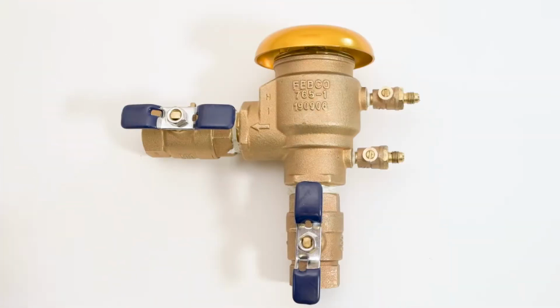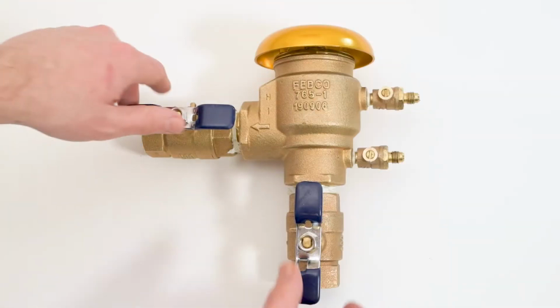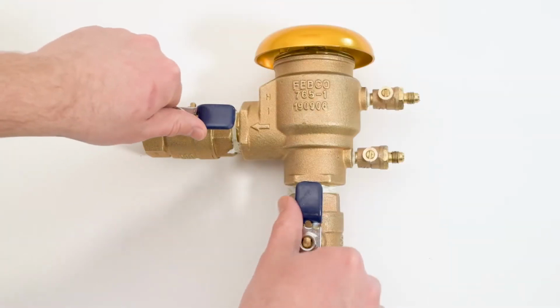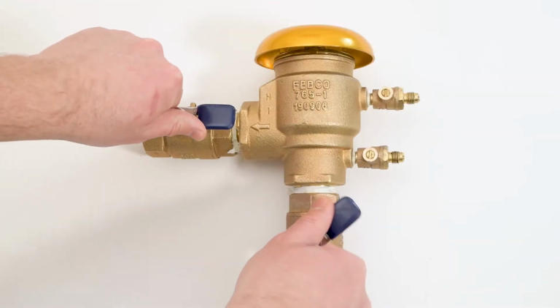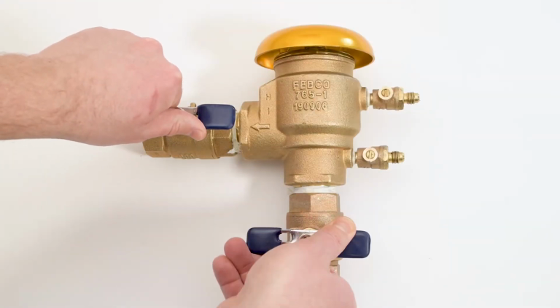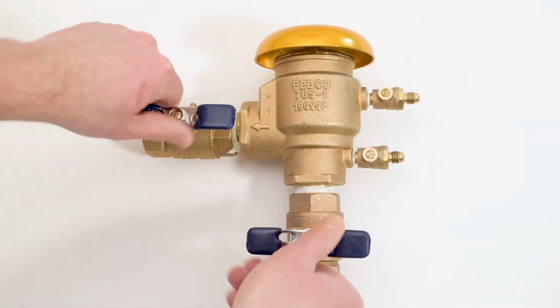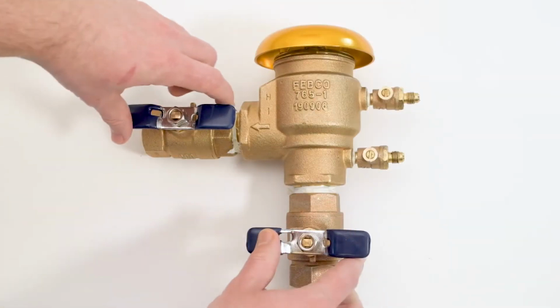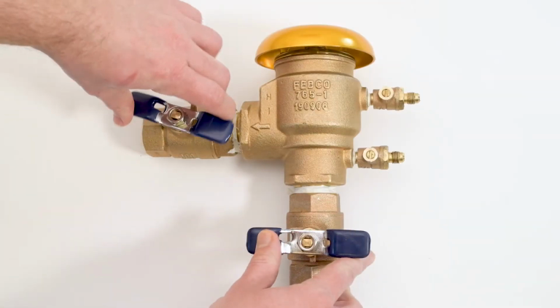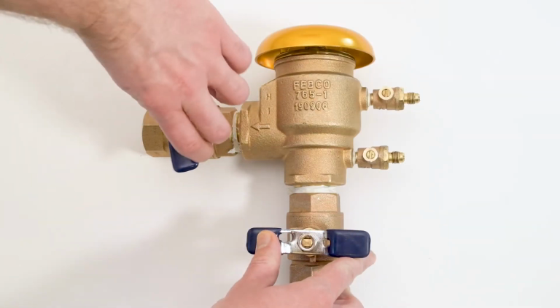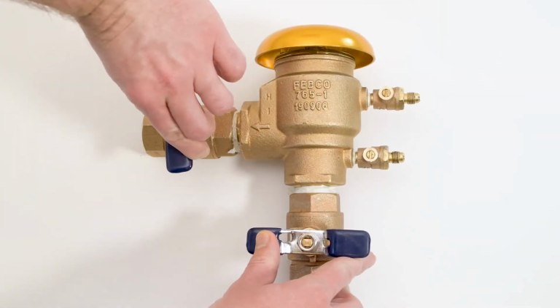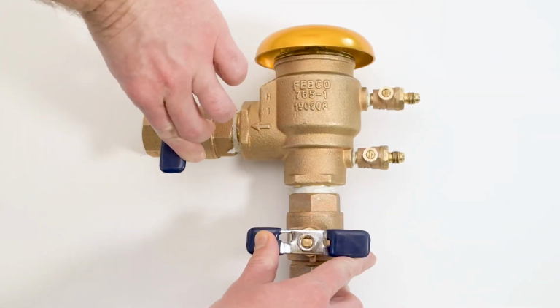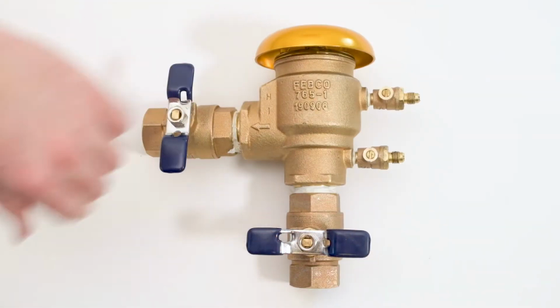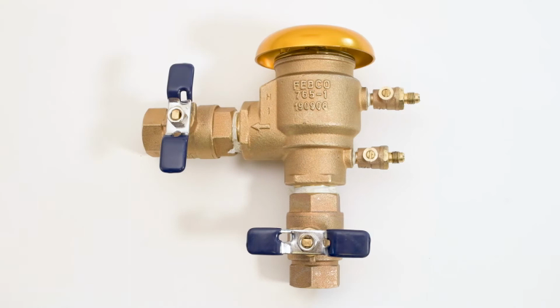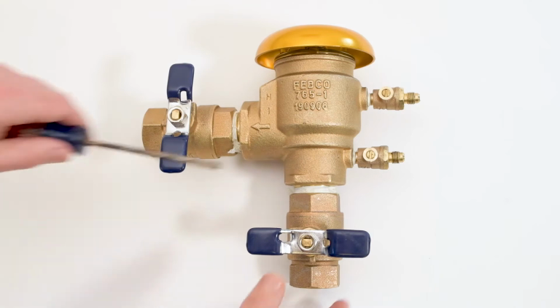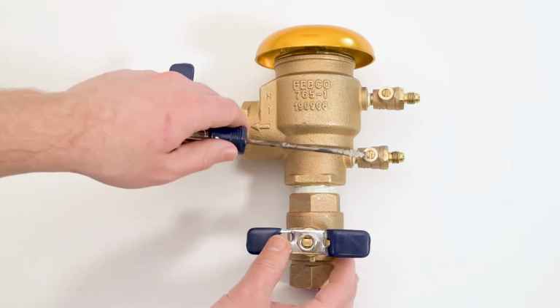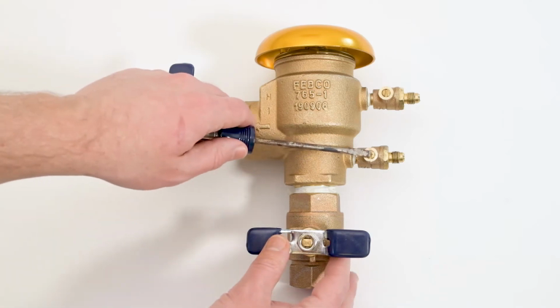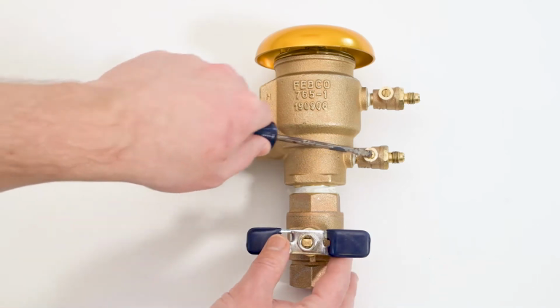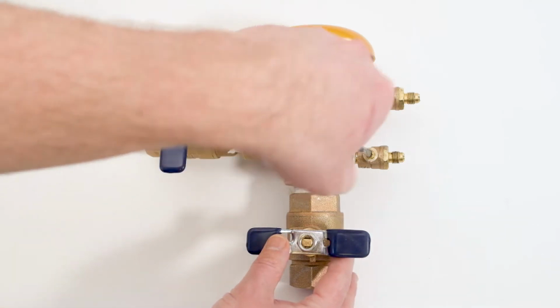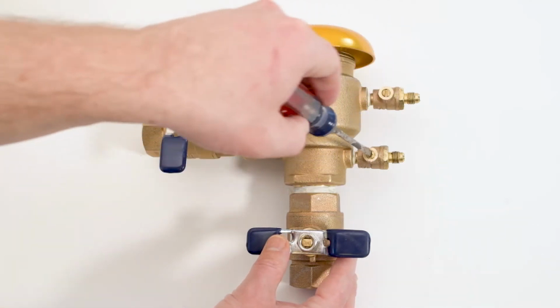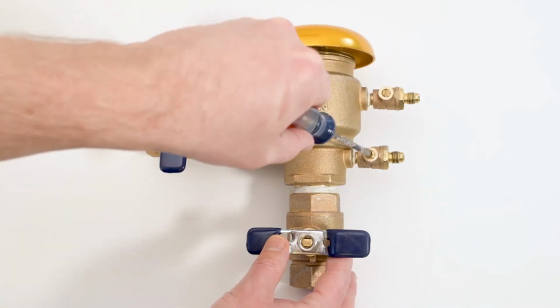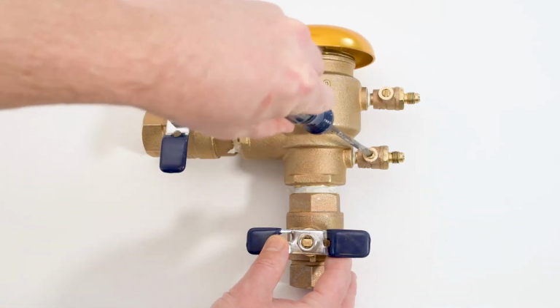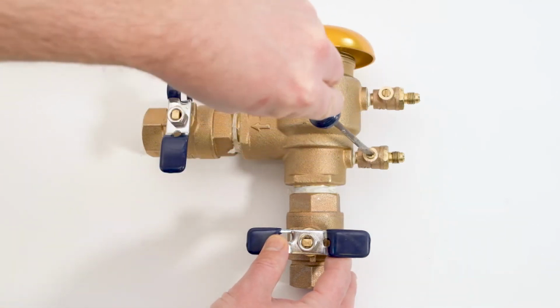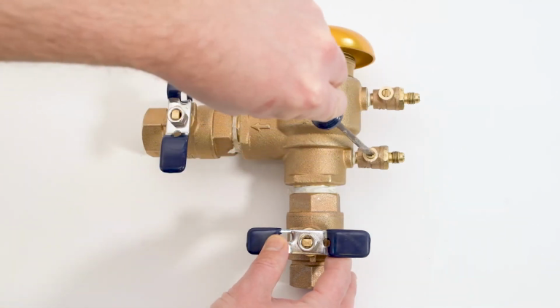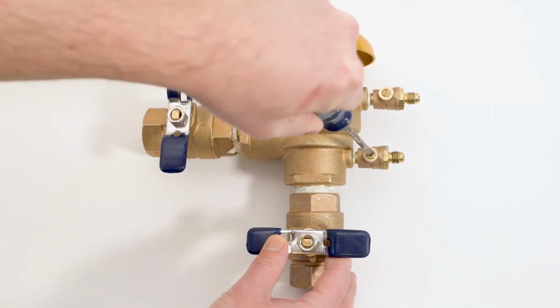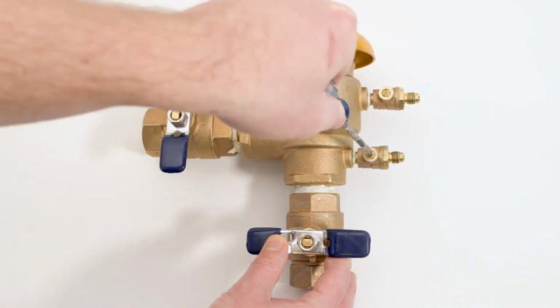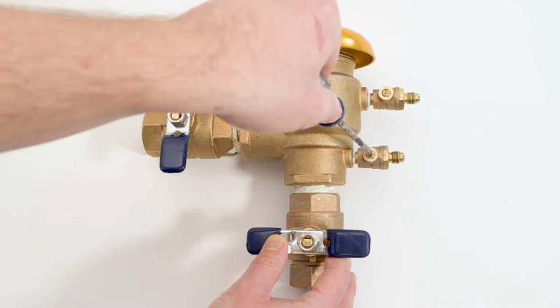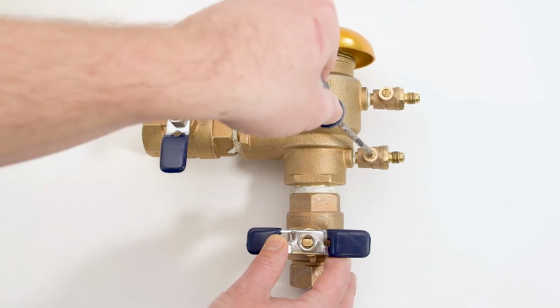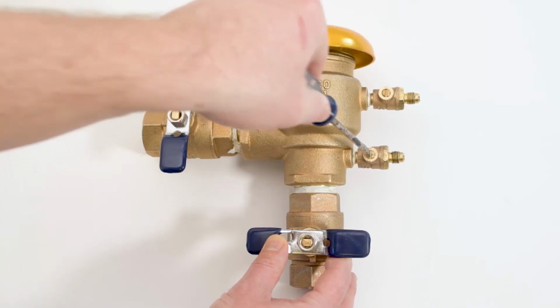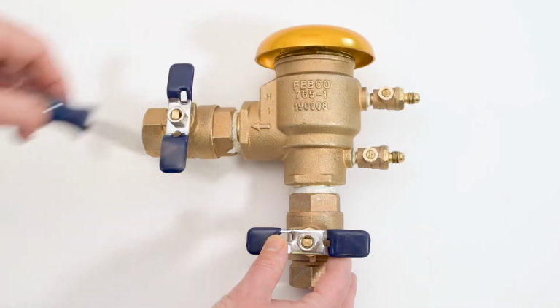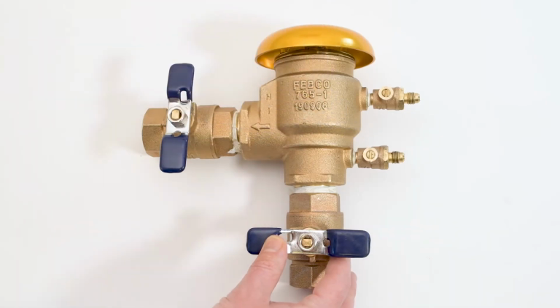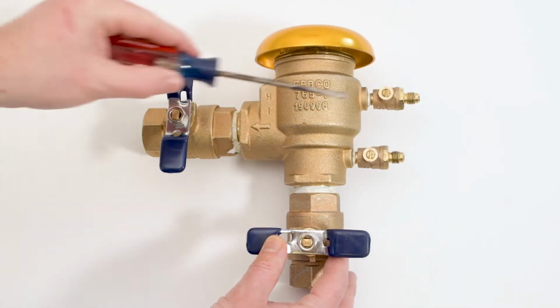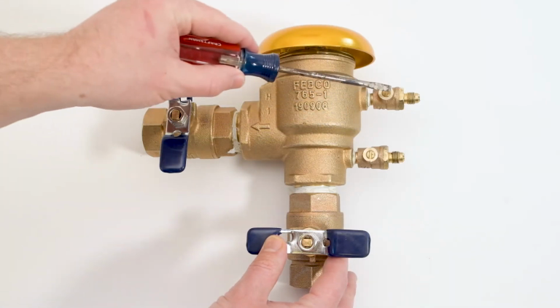Start by closing the inlet and outlet shutoff. Bleed pressure from the number one and number two test cocks. Water will drain from the valve as you bleed pressure. Take proper precautions.